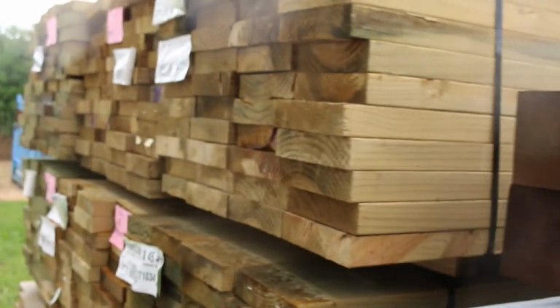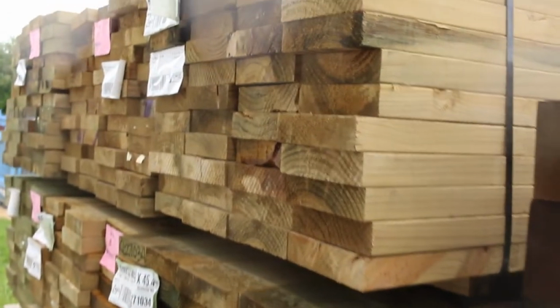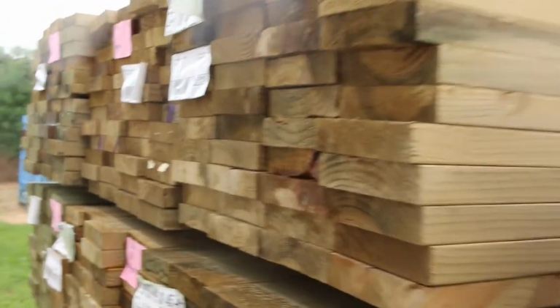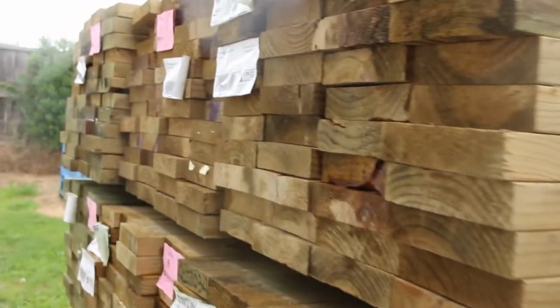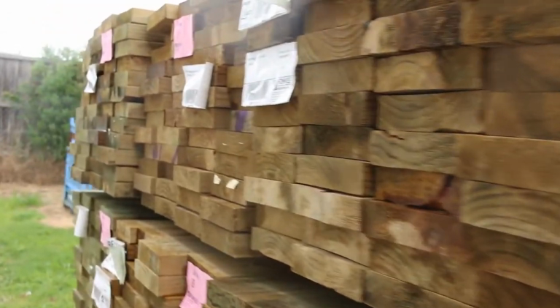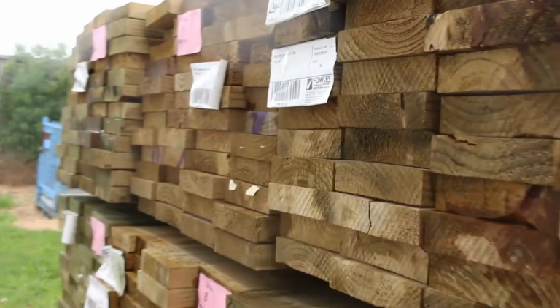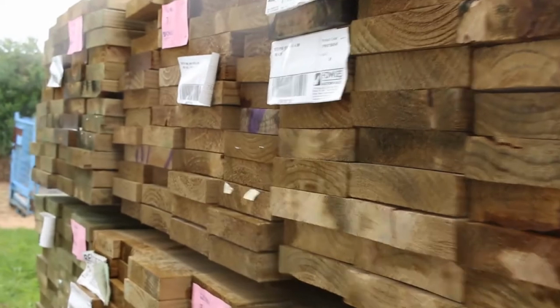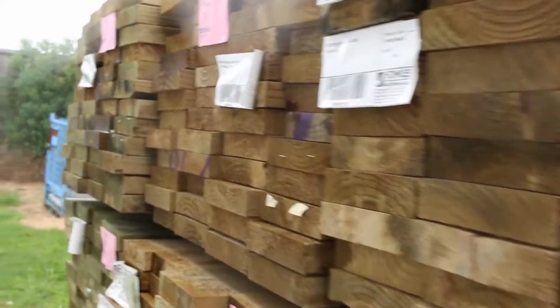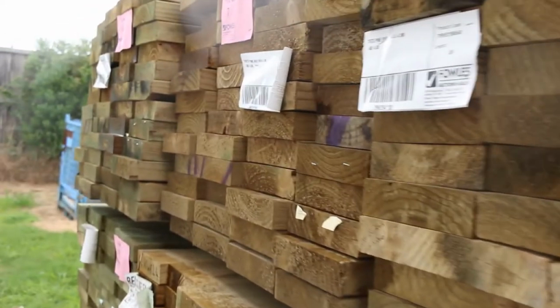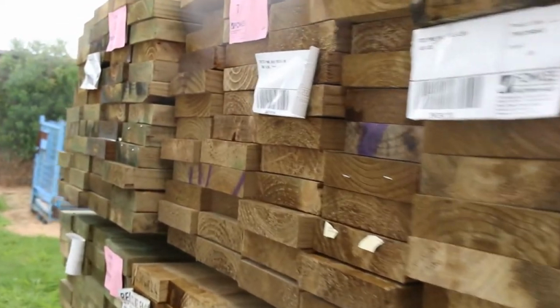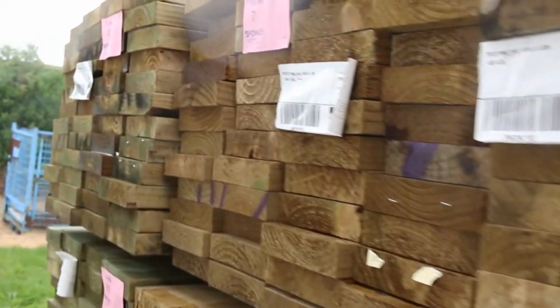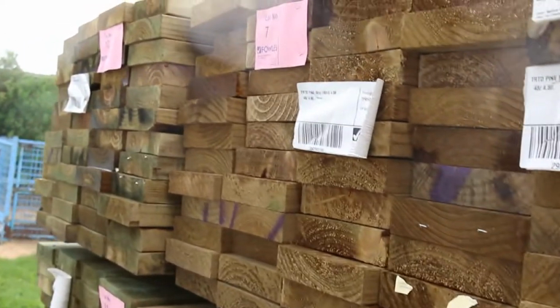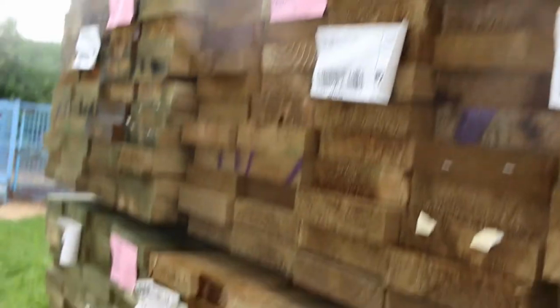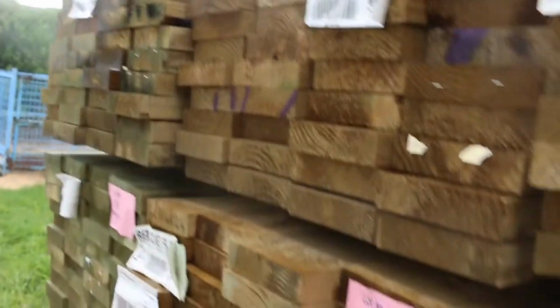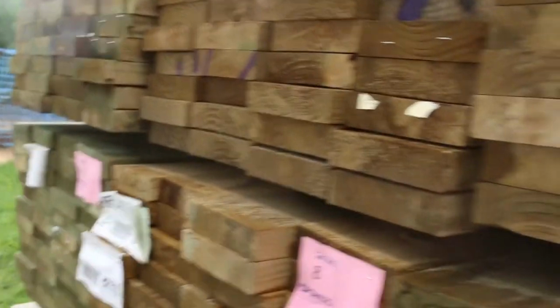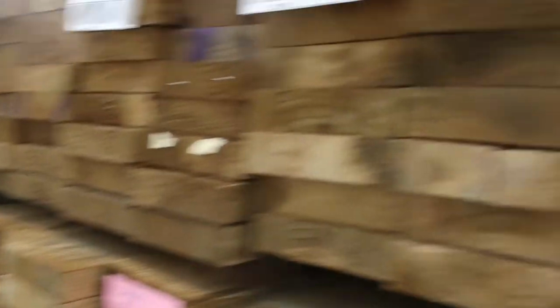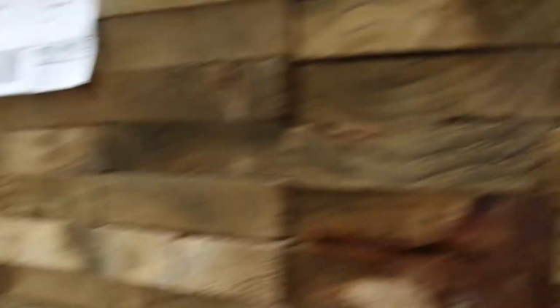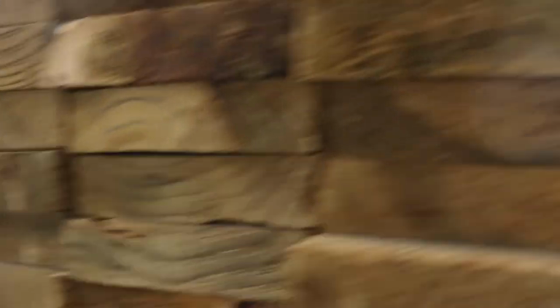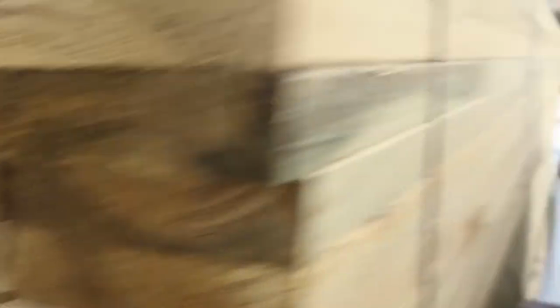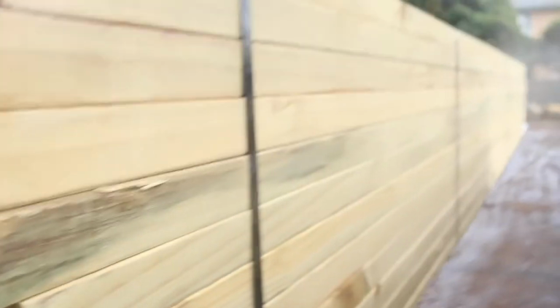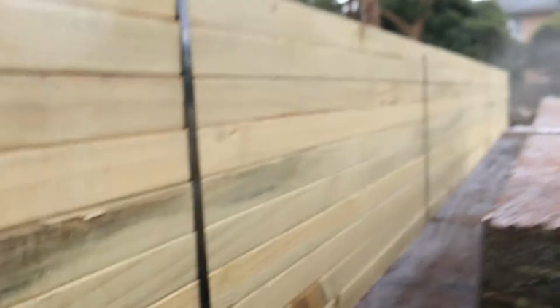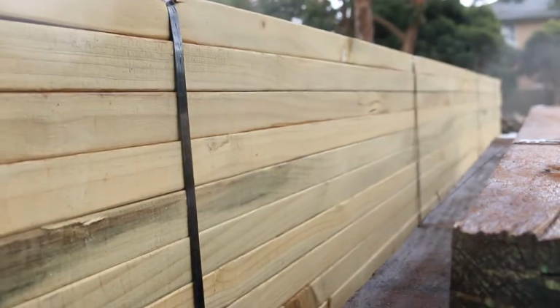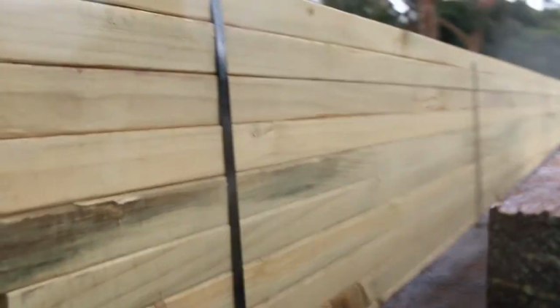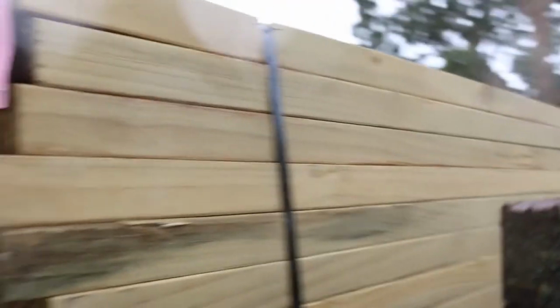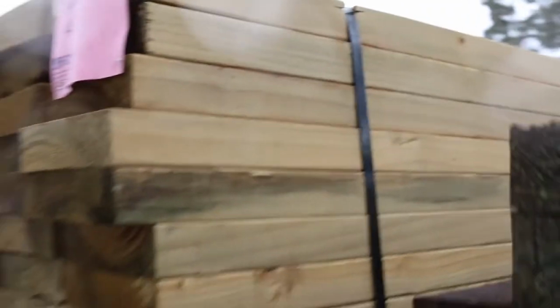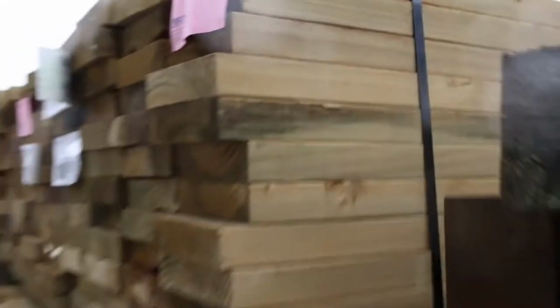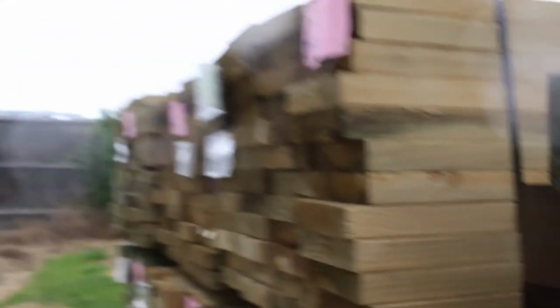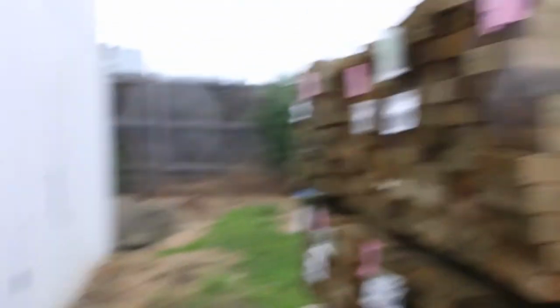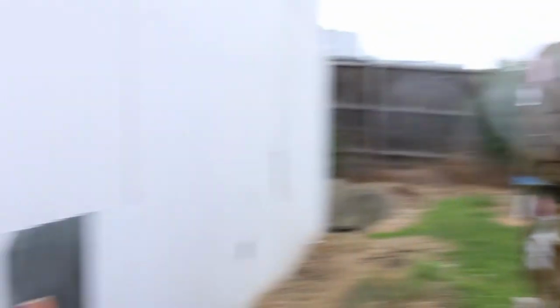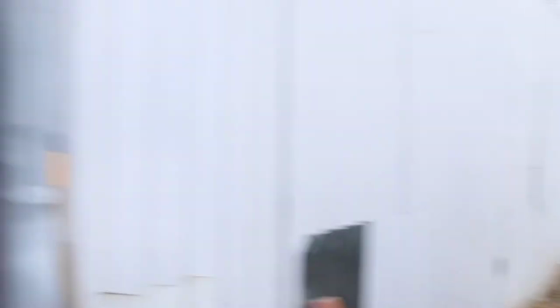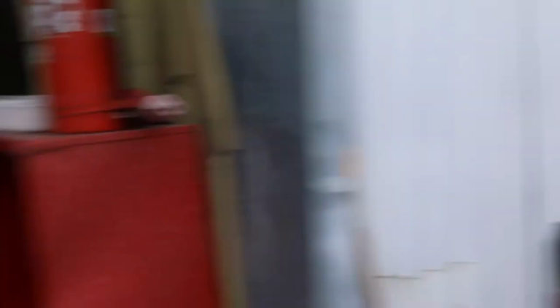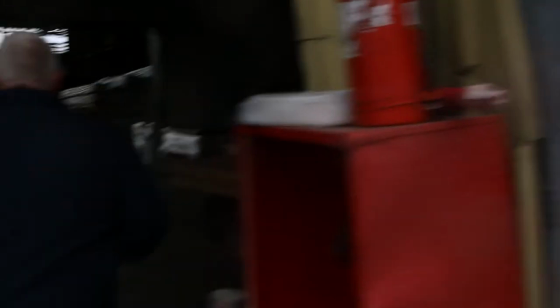More long treated pine — mostly all 190x45 in that bay. Plenty of timber this week, and heaps of Tassie Oak delivered as well. We'll now make our way inside the shed for a look.